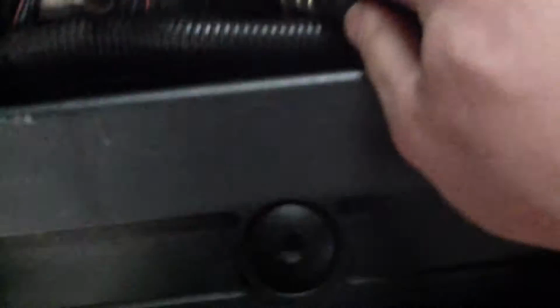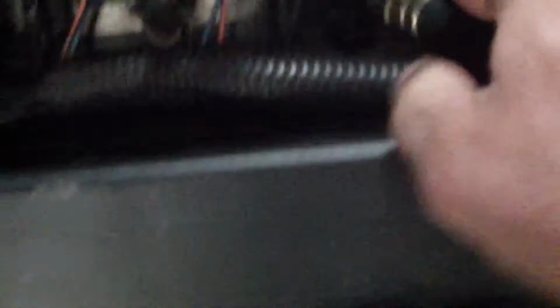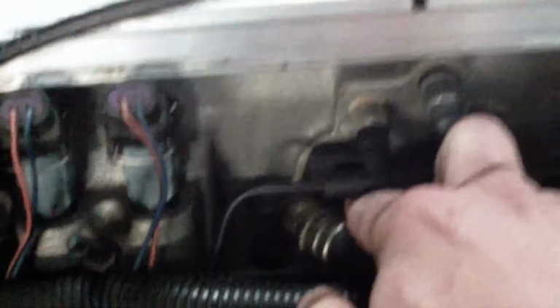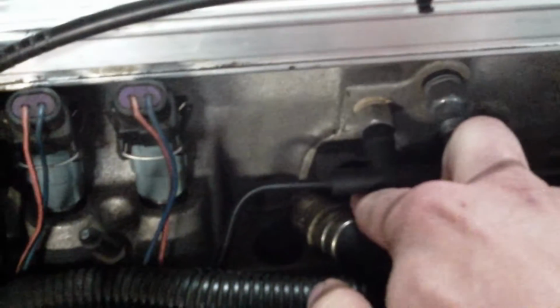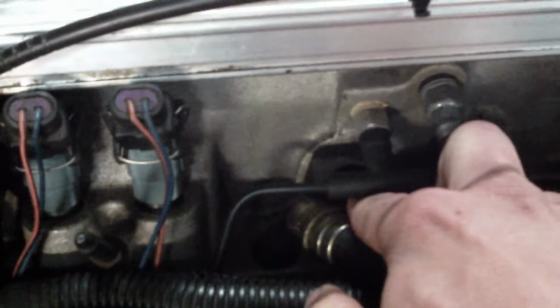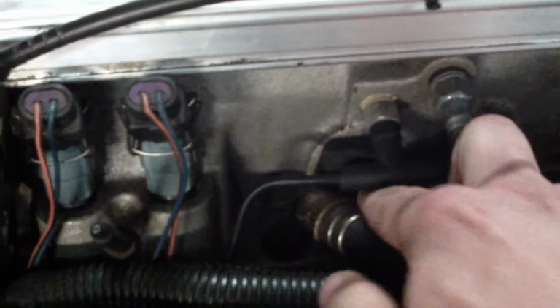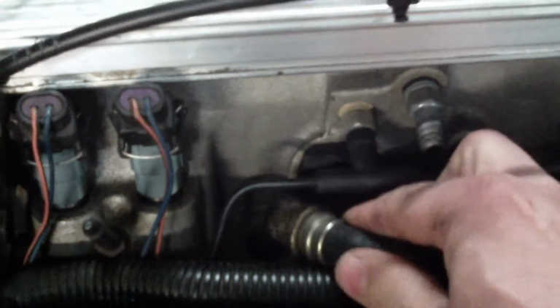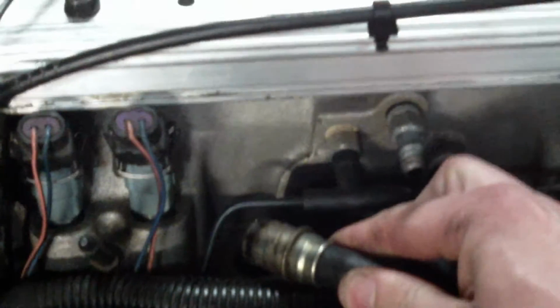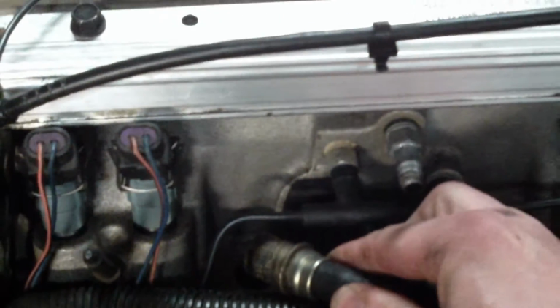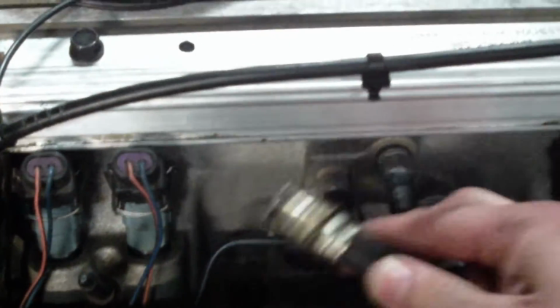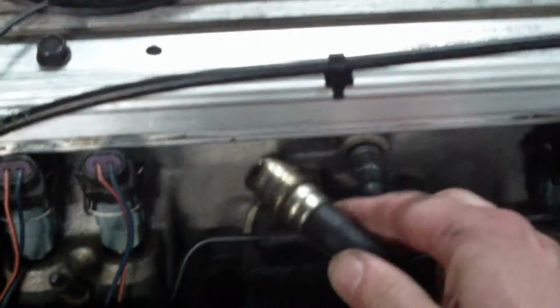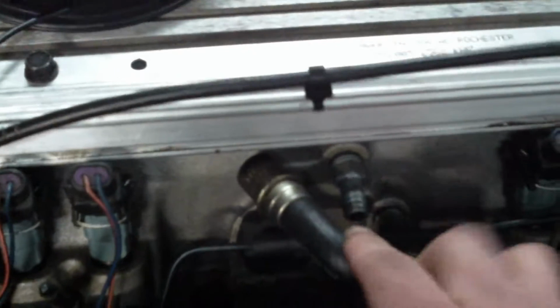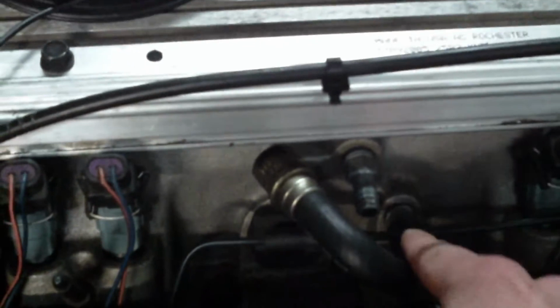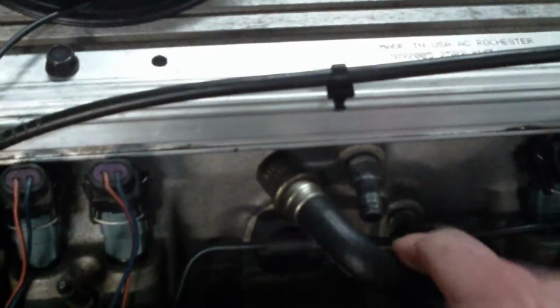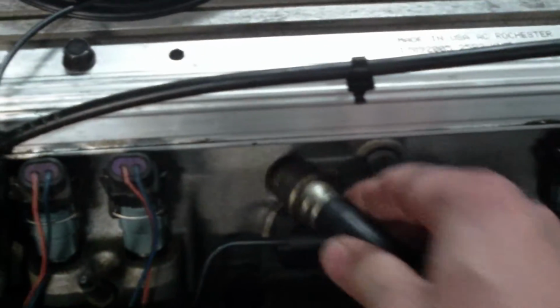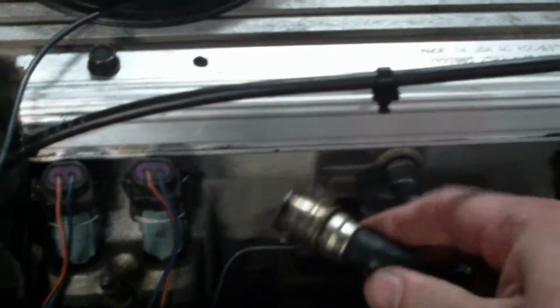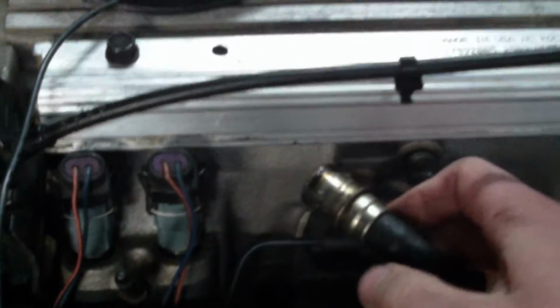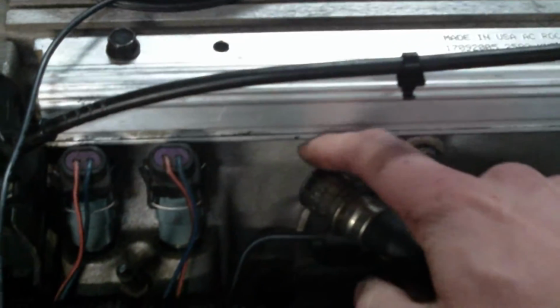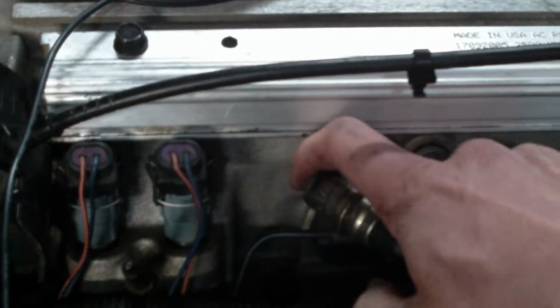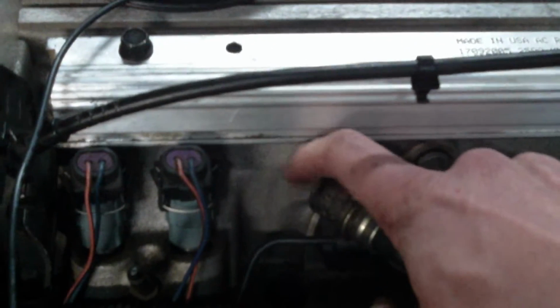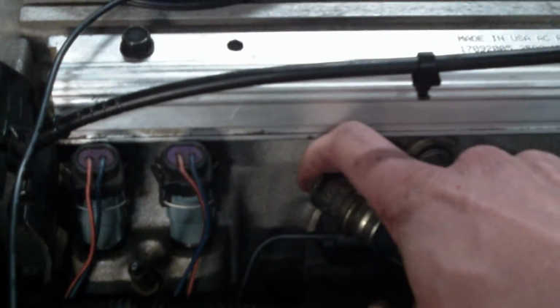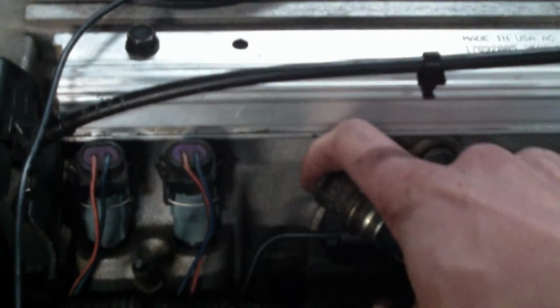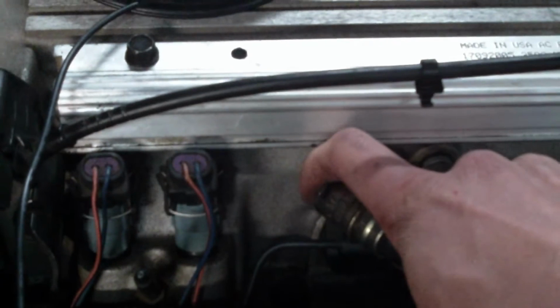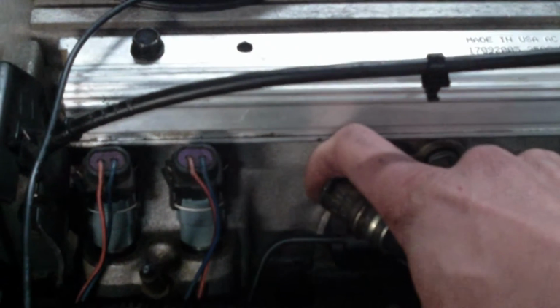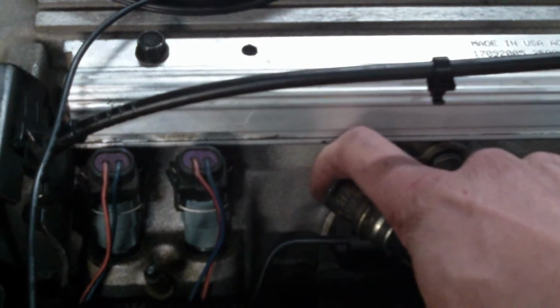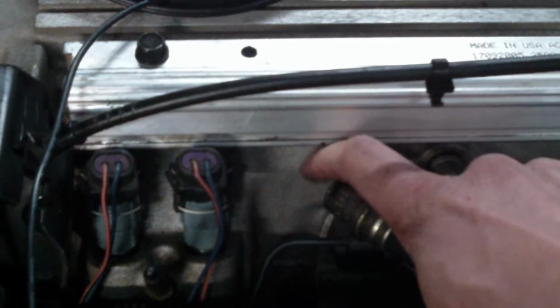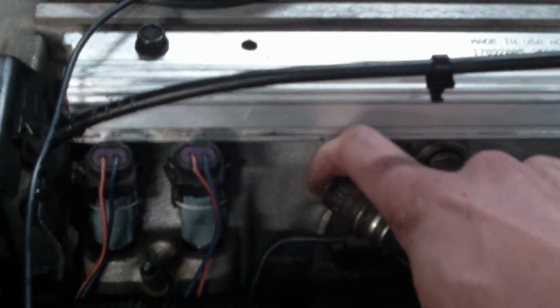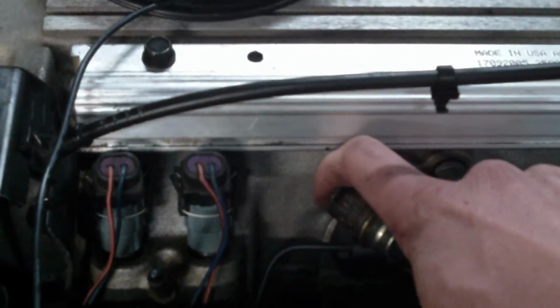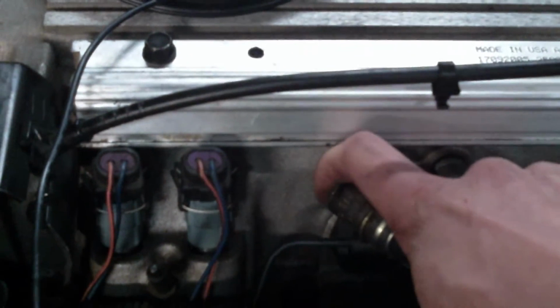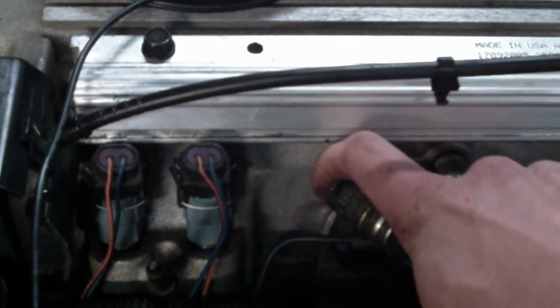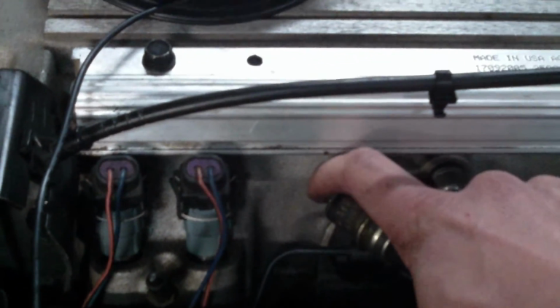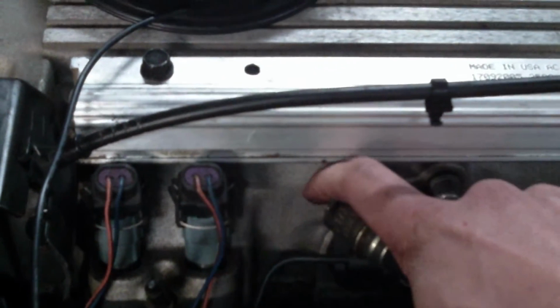It goes down and right here into this grommet. Your grommets need to be in good shape, and your hose needs to be in good shape. If I started this right now, you should be able to stick your finger at the end and feel it suck some — it's not going to be crazy, it's metered by the valve.